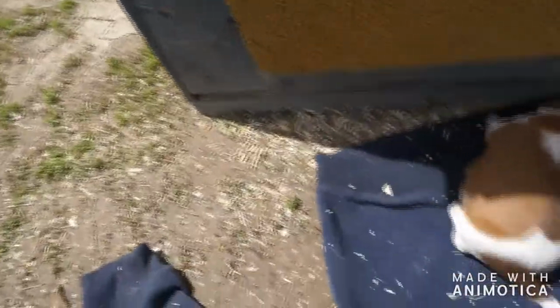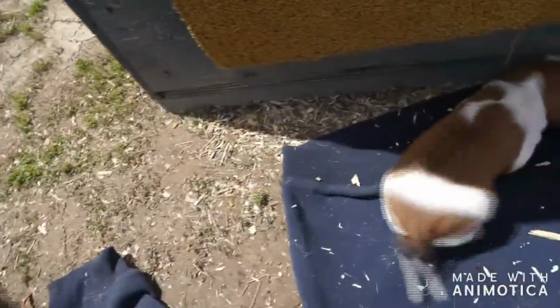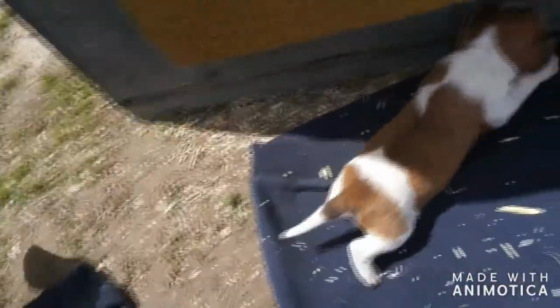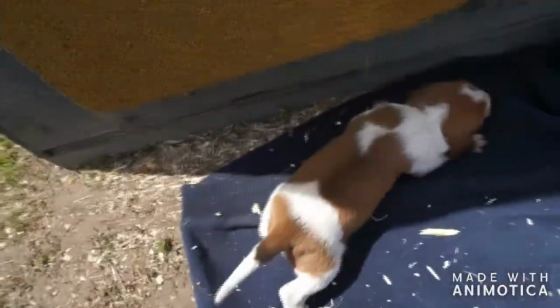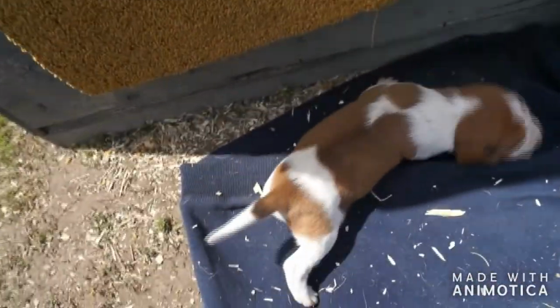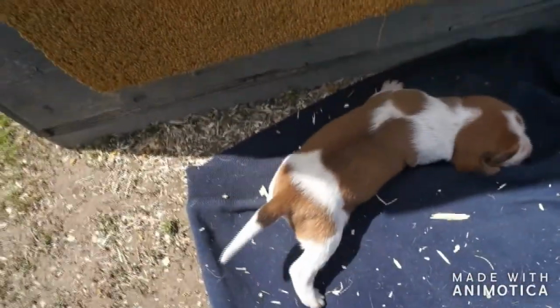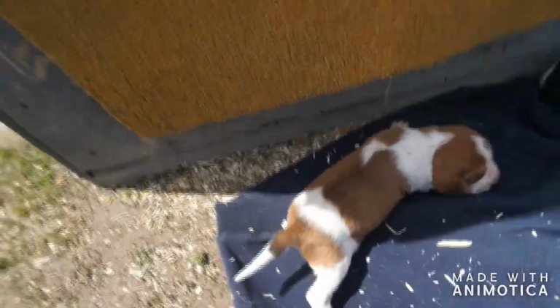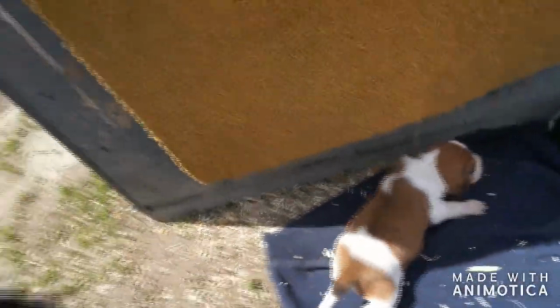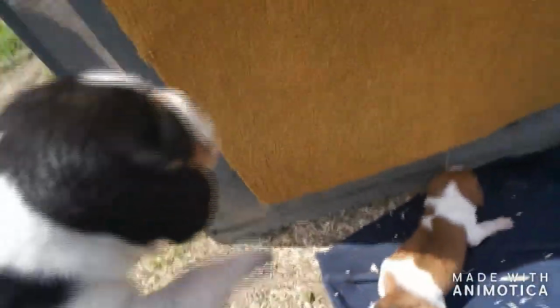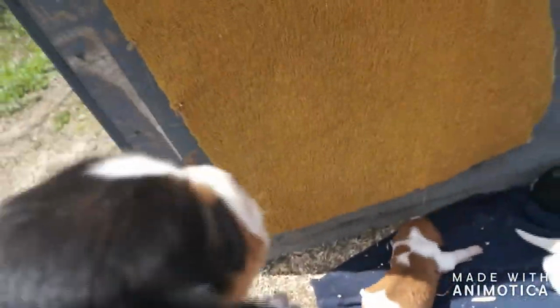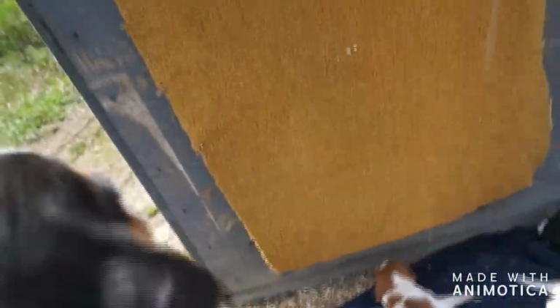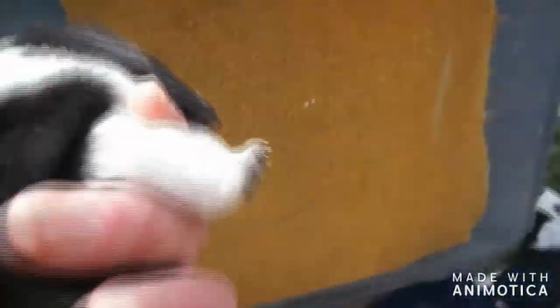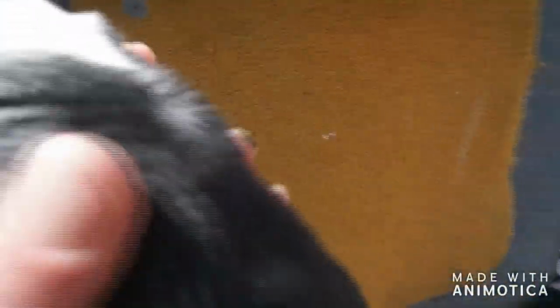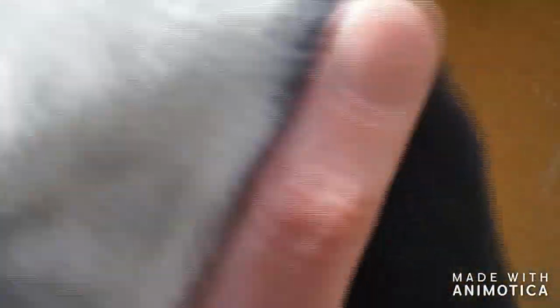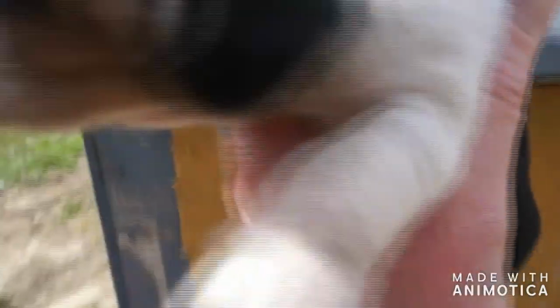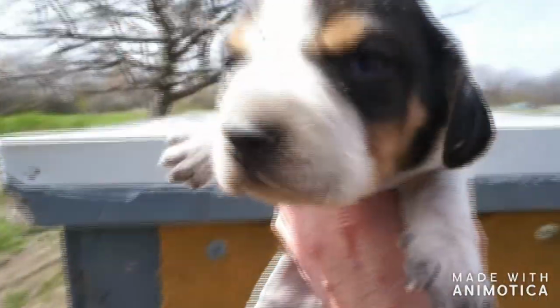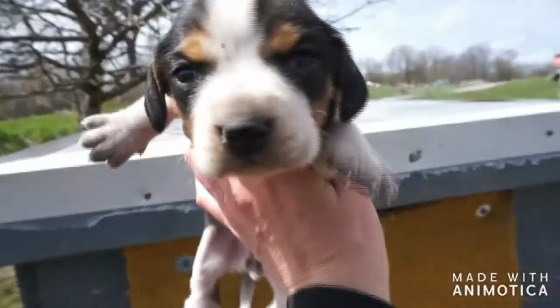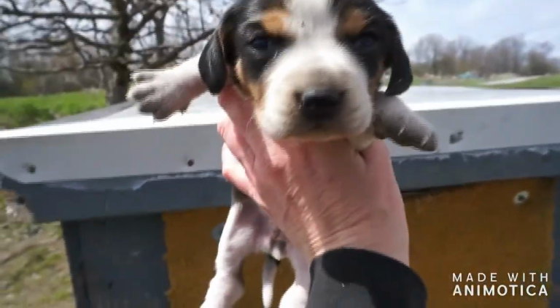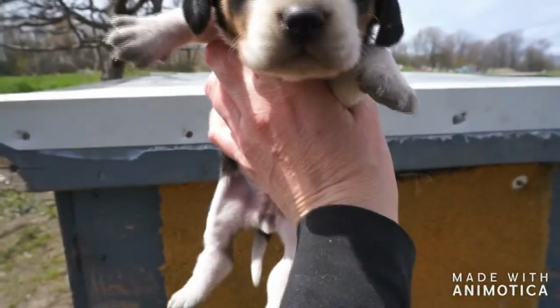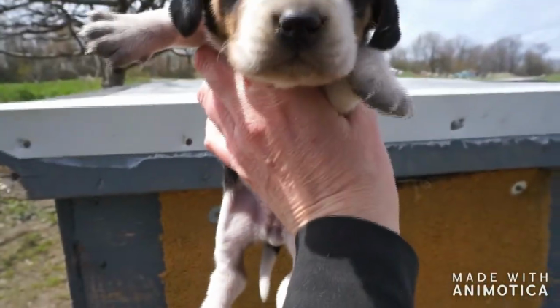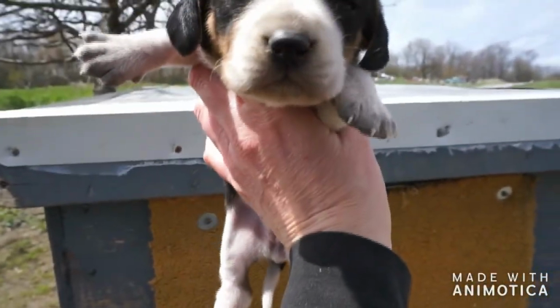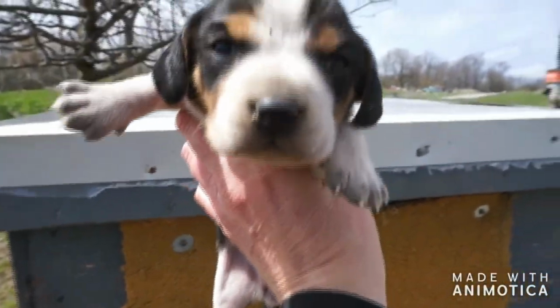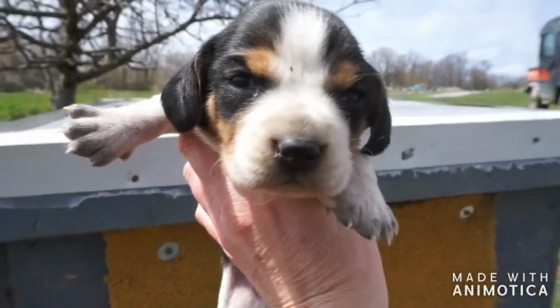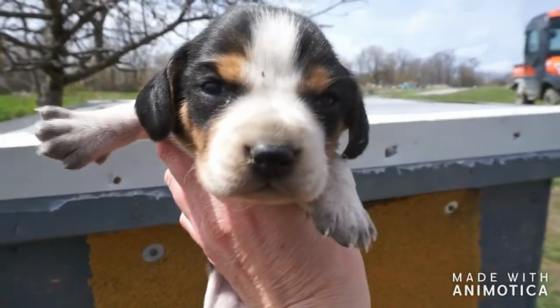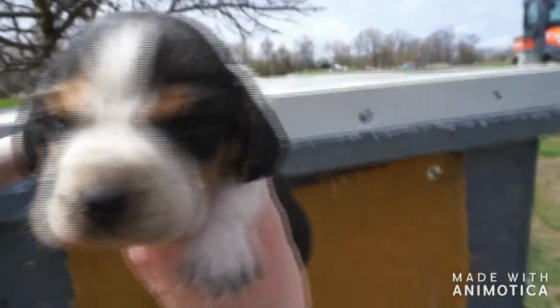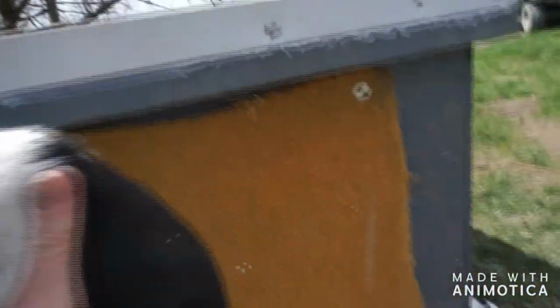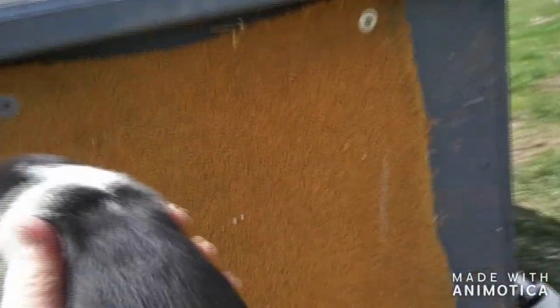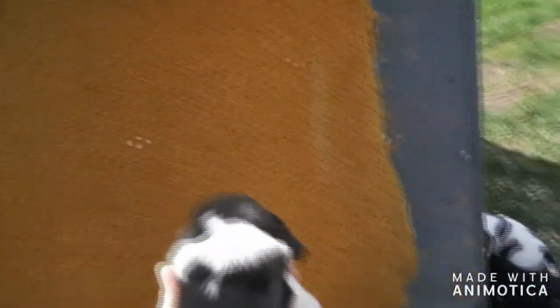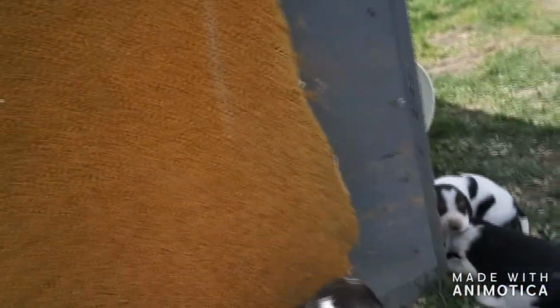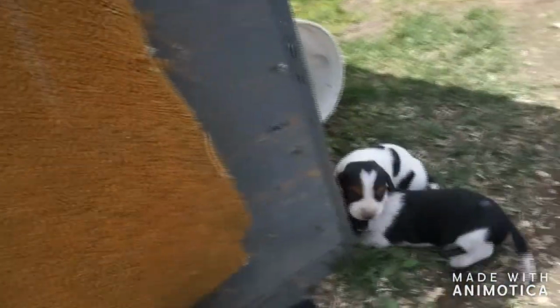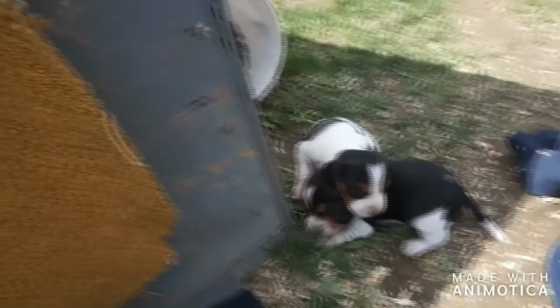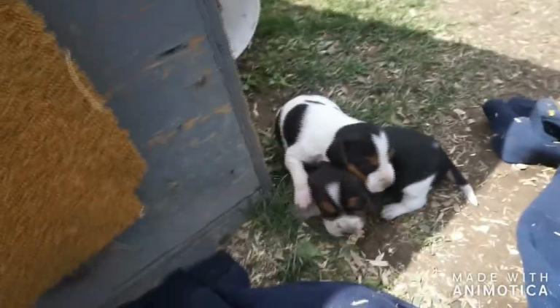Here's a little one — little girl. She's so tiny. She's going to be a blue tick. Very sweet little baby girl.